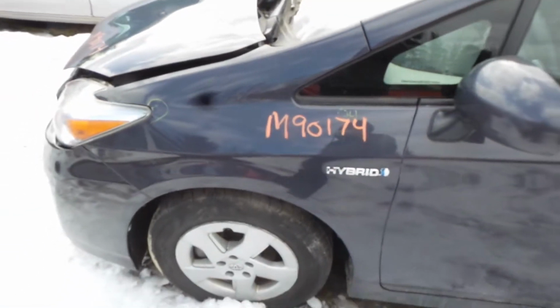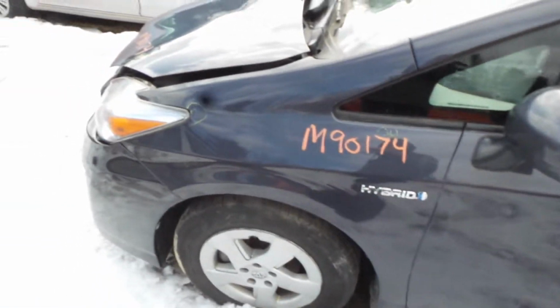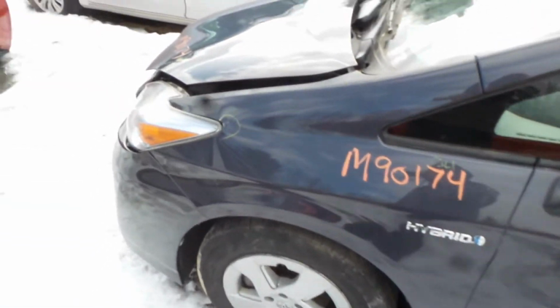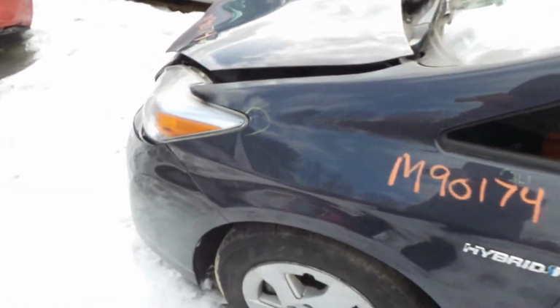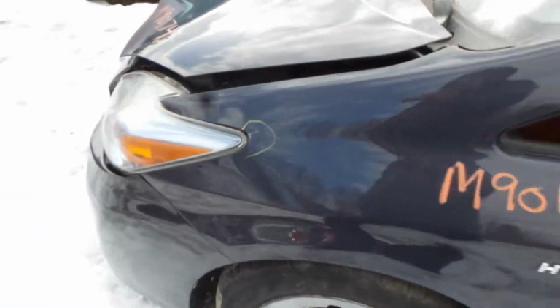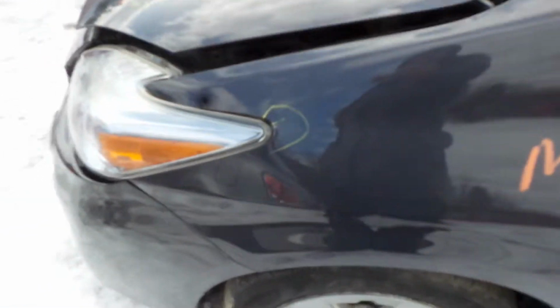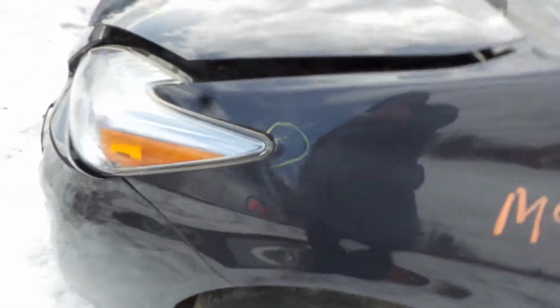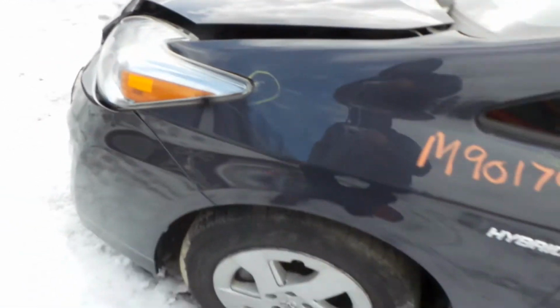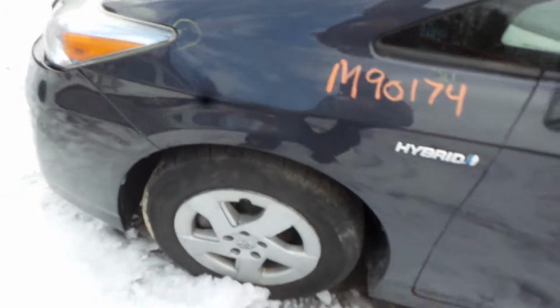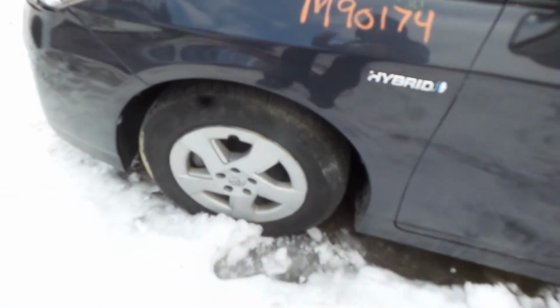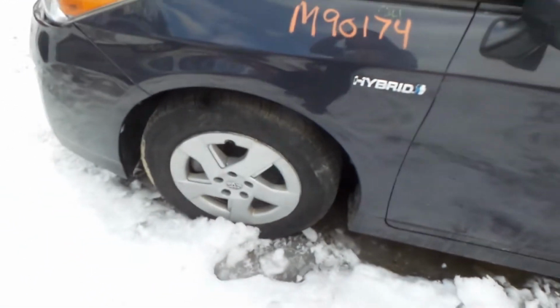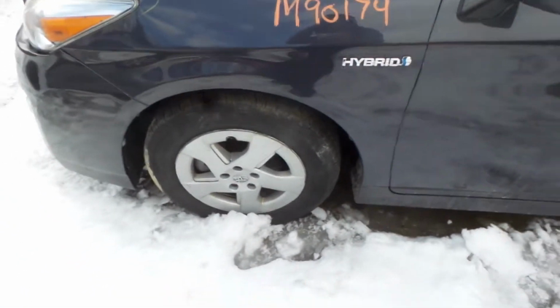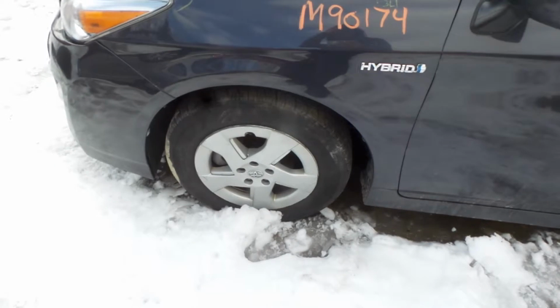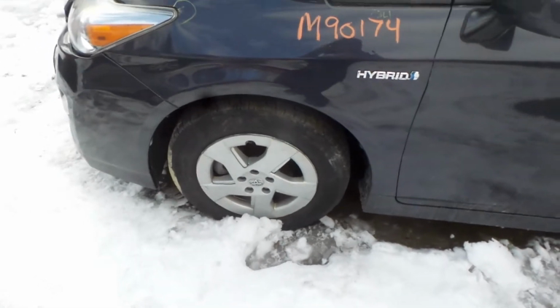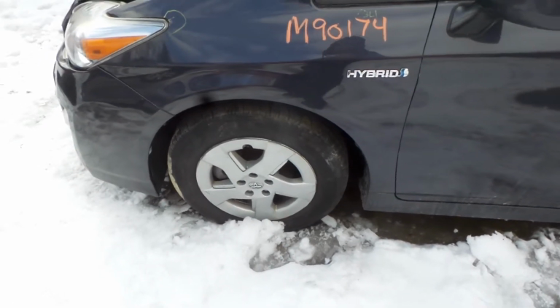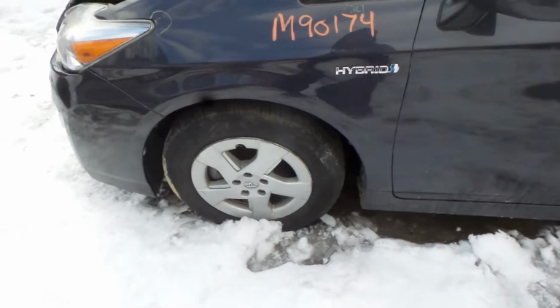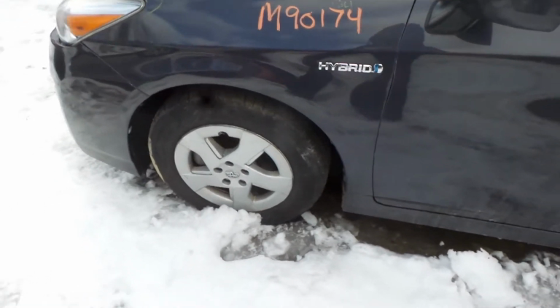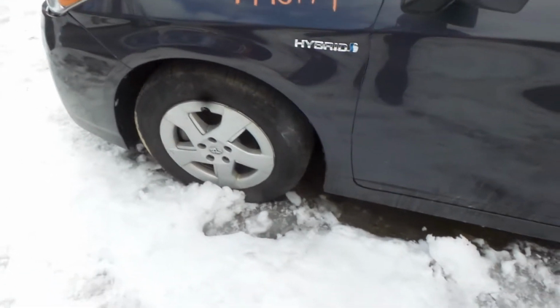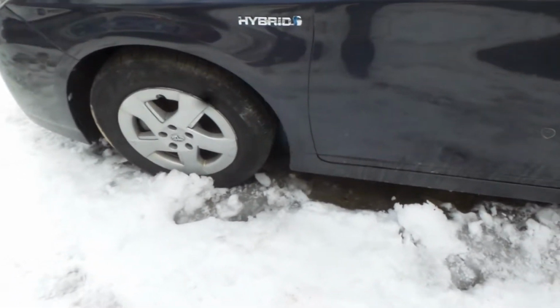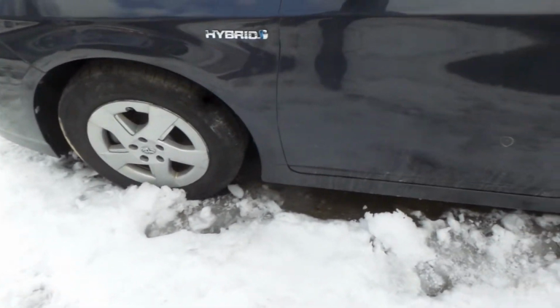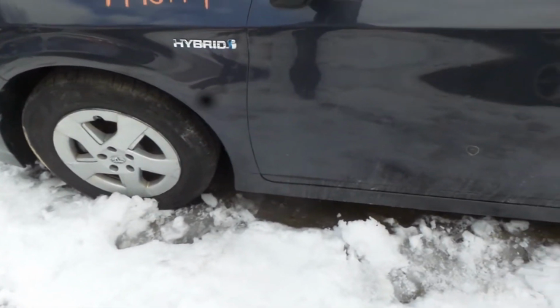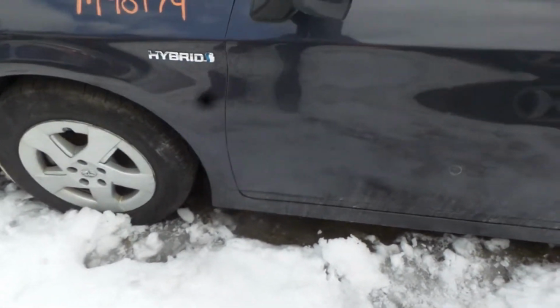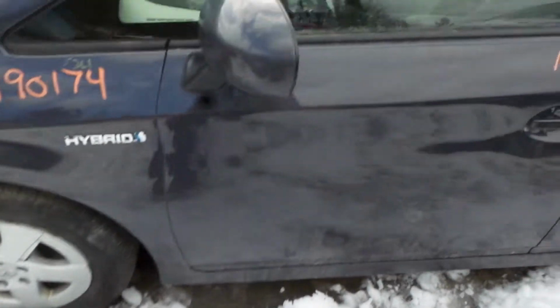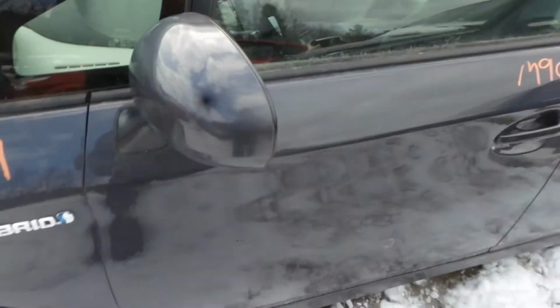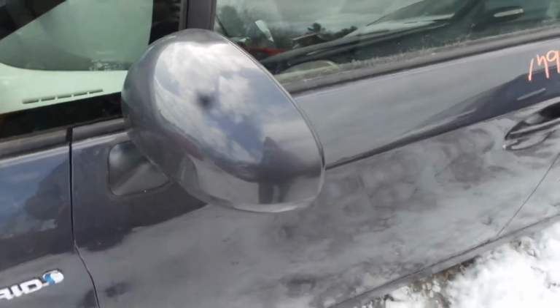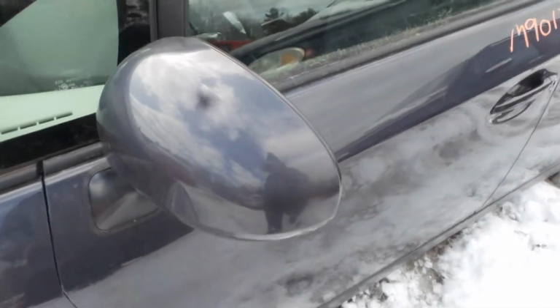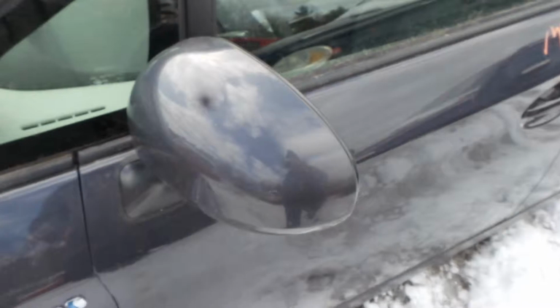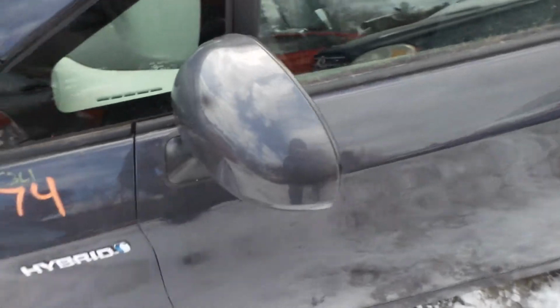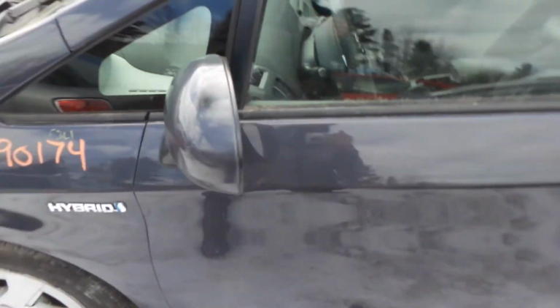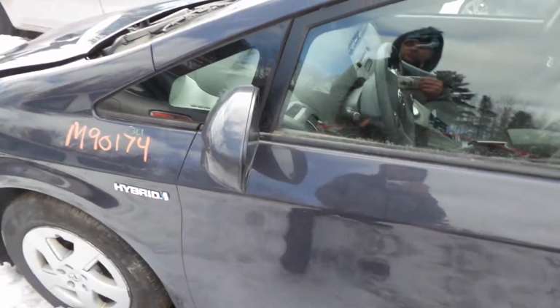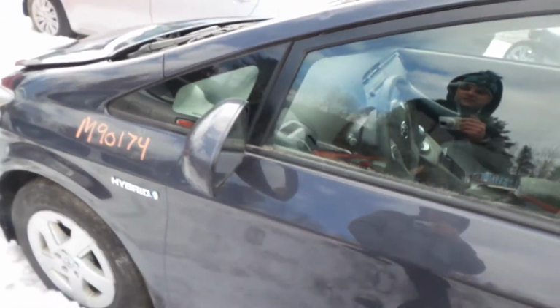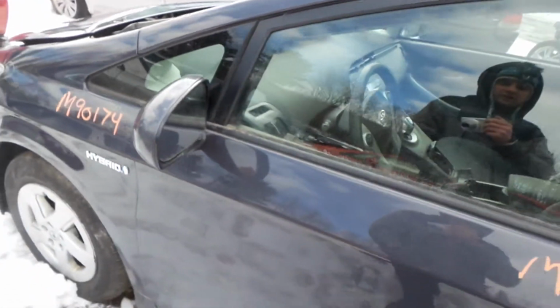Left front fender does have a little bit of lip damage right there, still very usable. We got a good left front knee assembly, comes complete with control arm, spindle, and strut. We got a good body colored mirror on the left hand side.